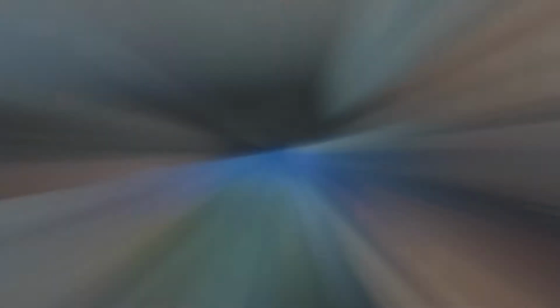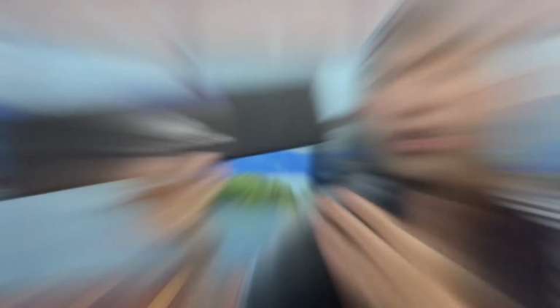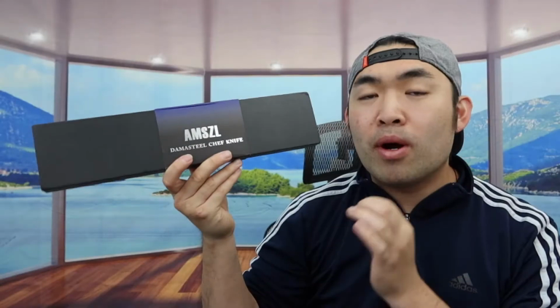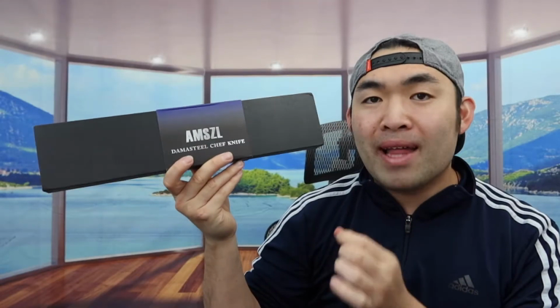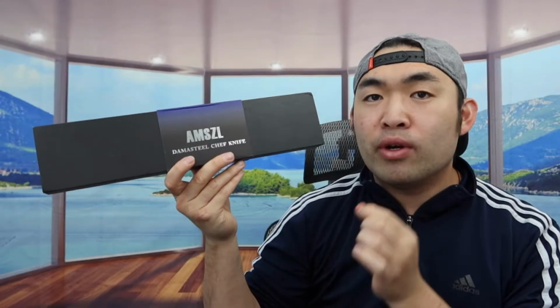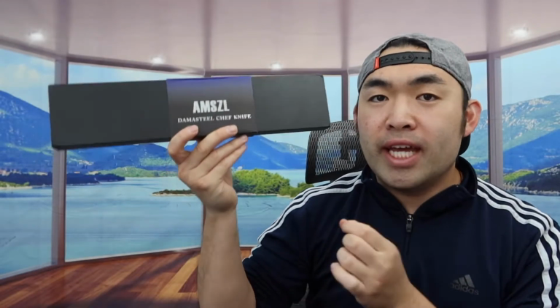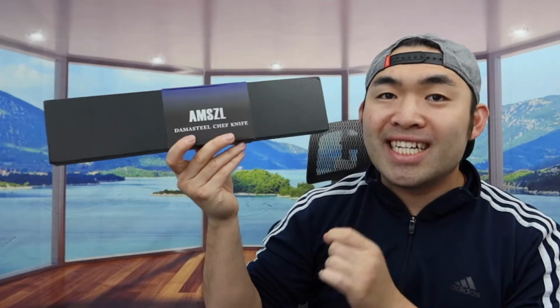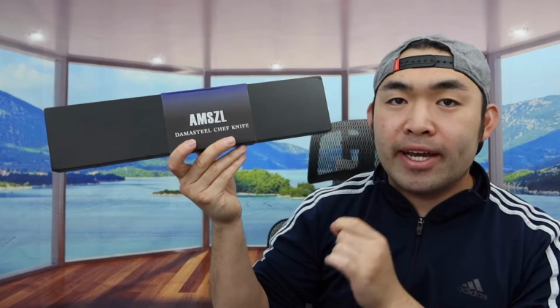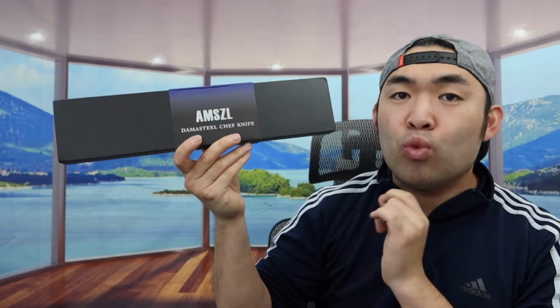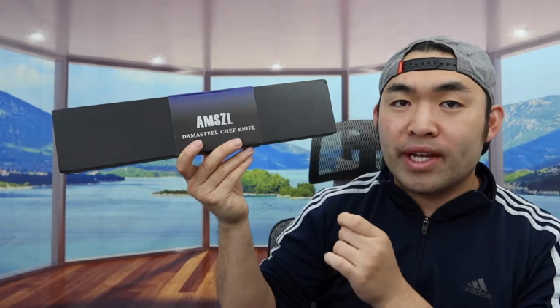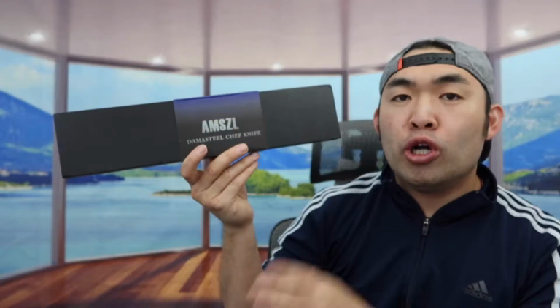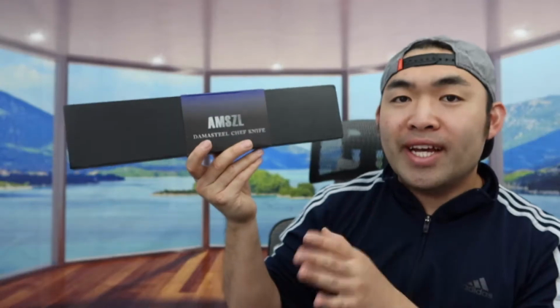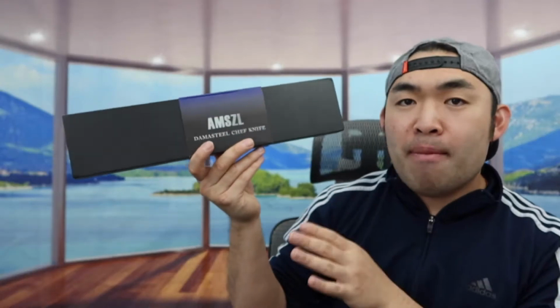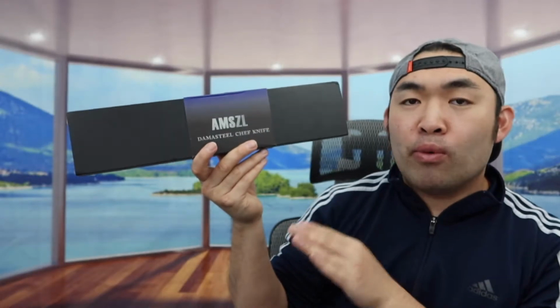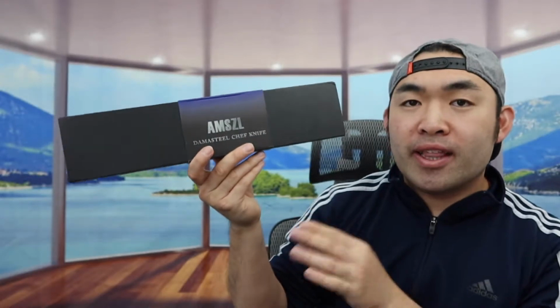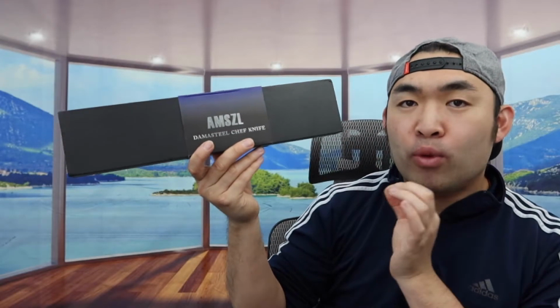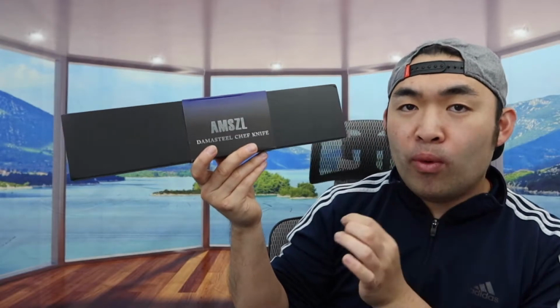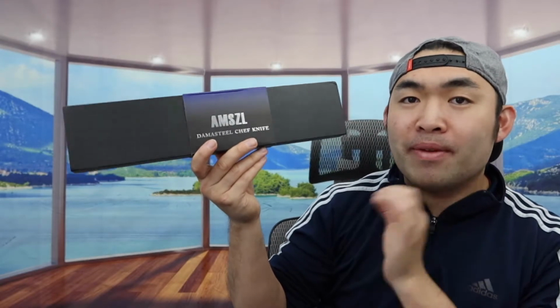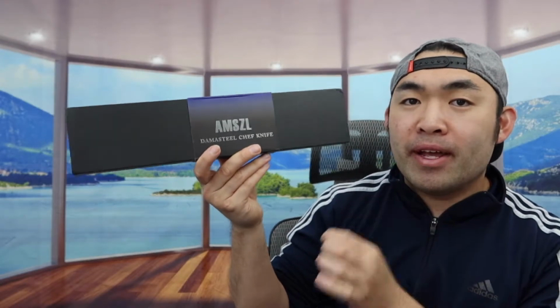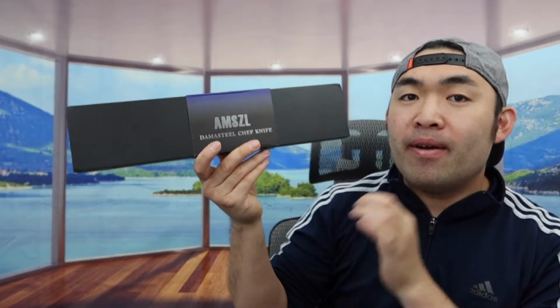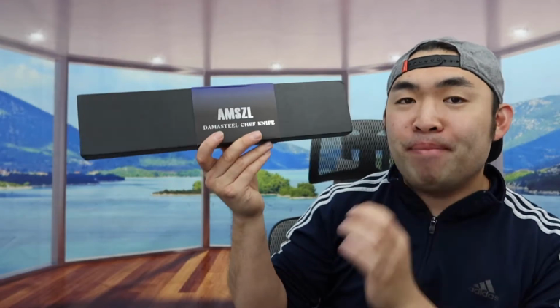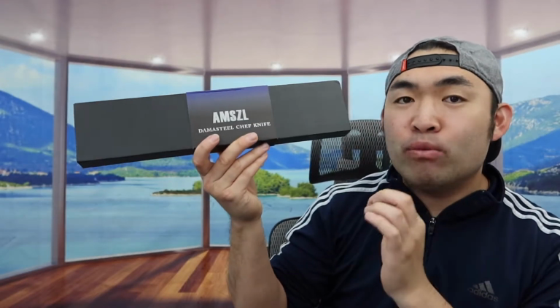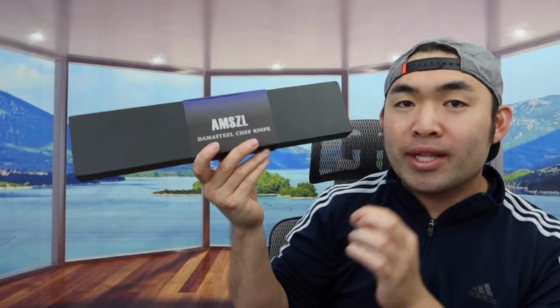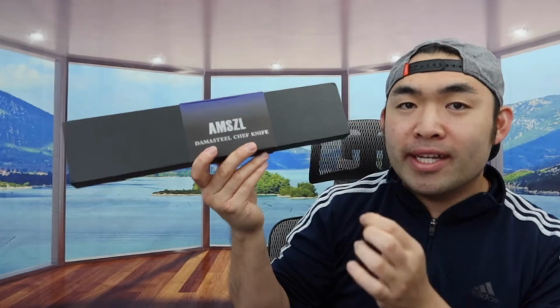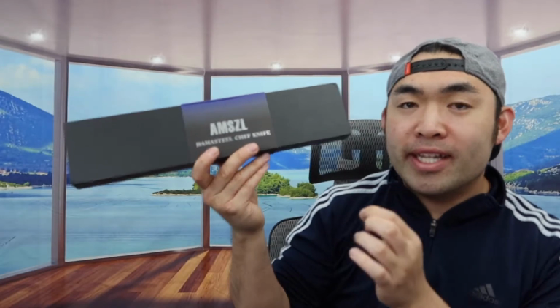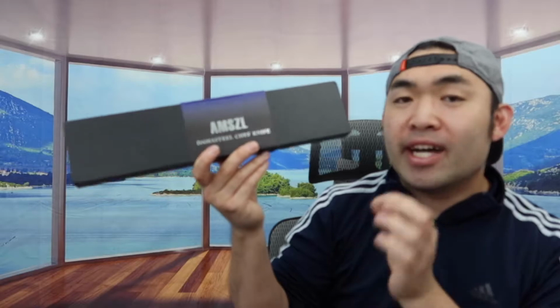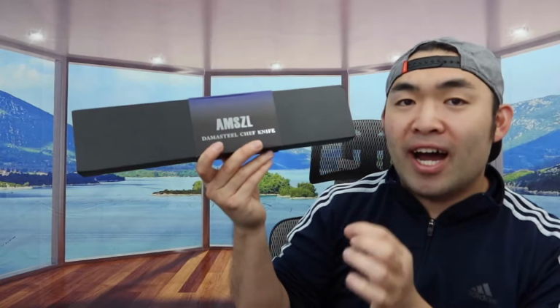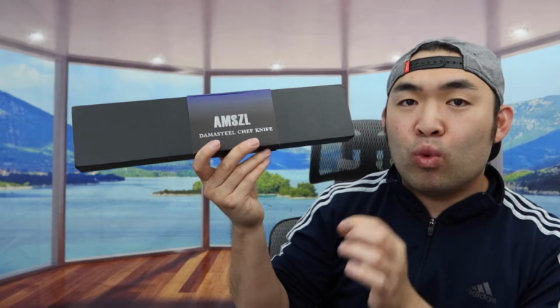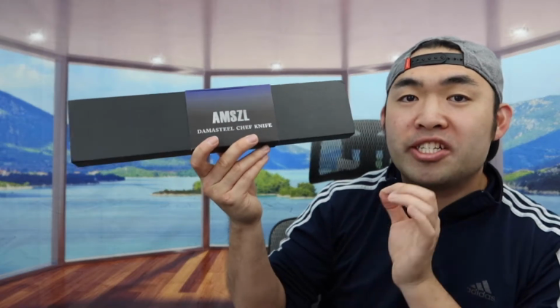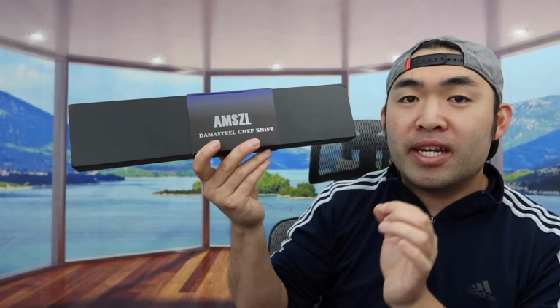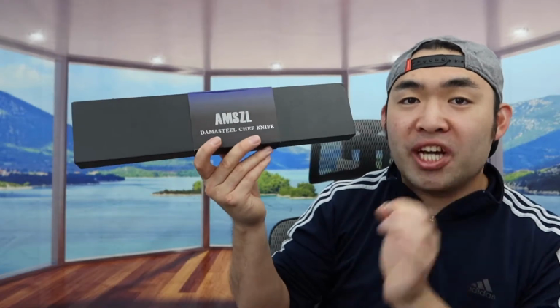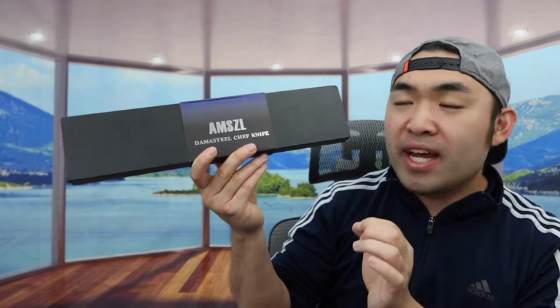Hey G-Squad, welcome back to Masoda — is it worth it? So today's episode we got this cool item here, and basically what this is, is a high quality Japanese chef knife.